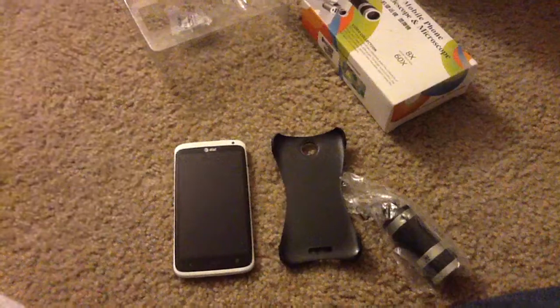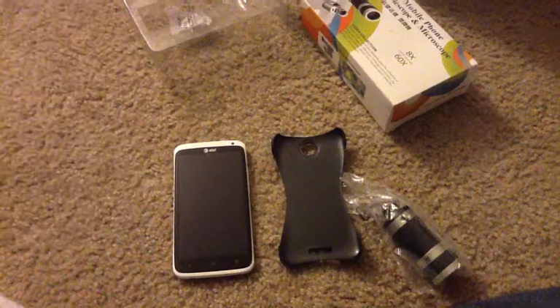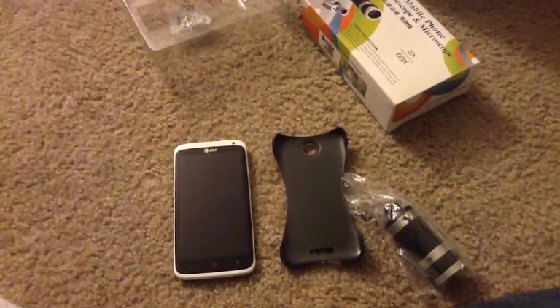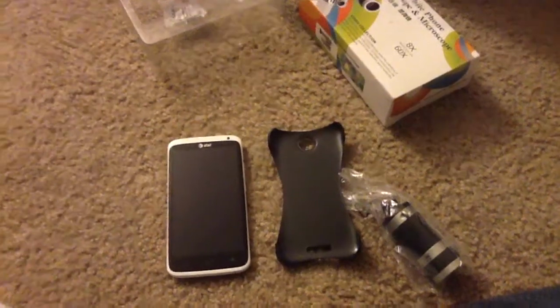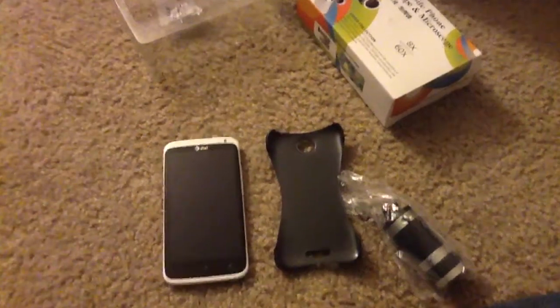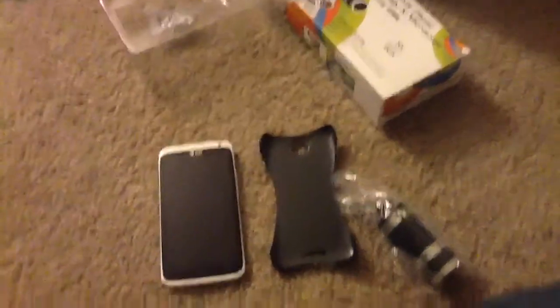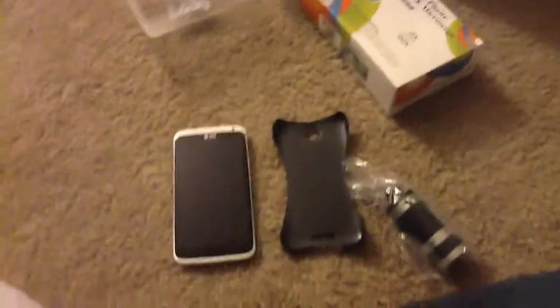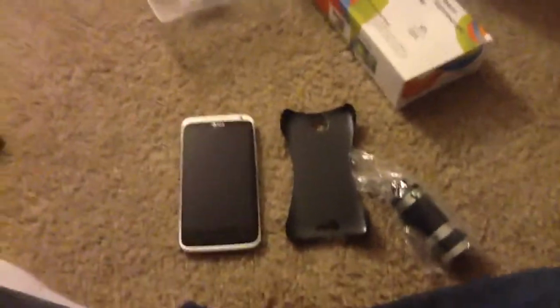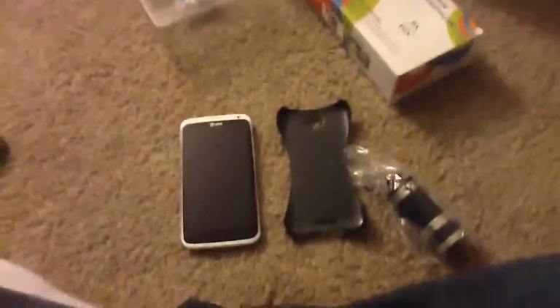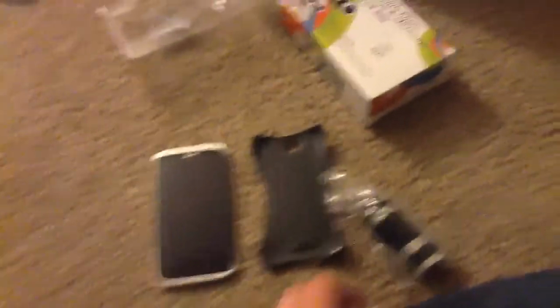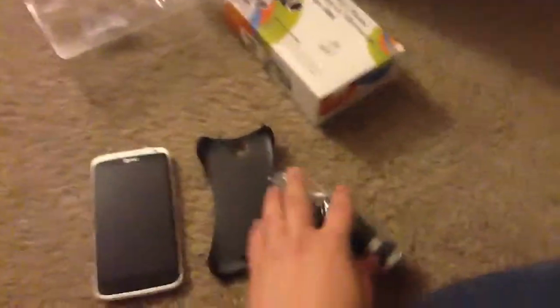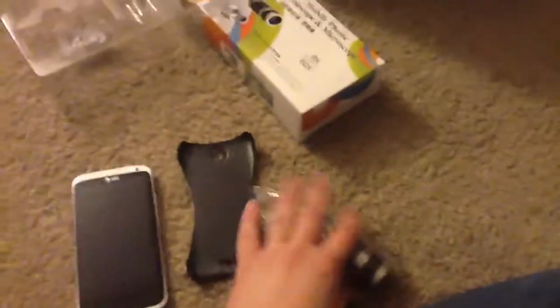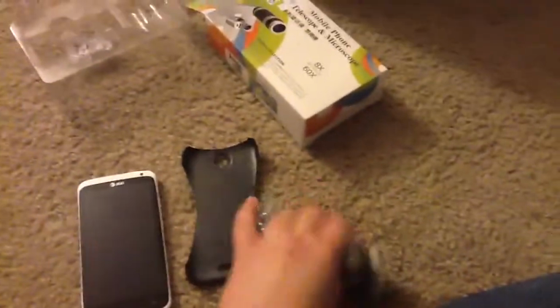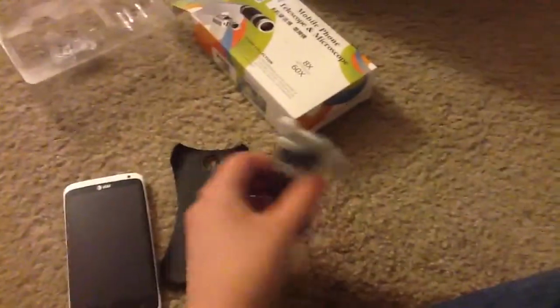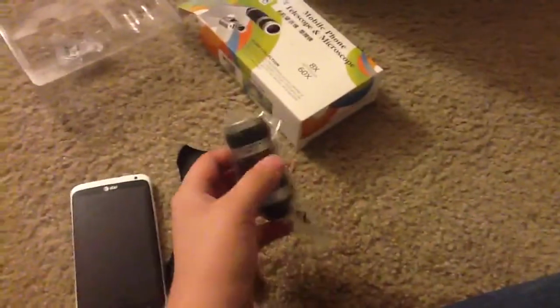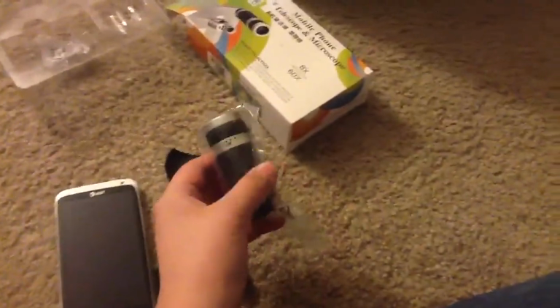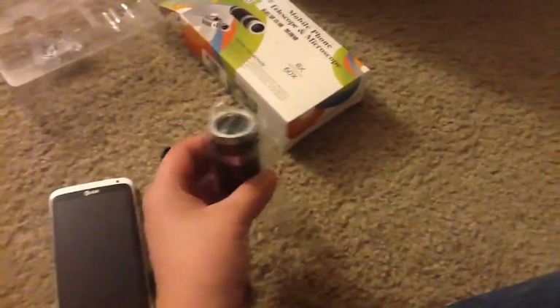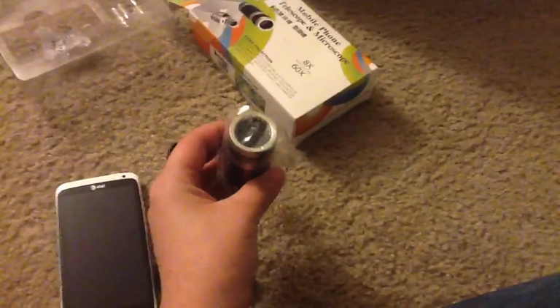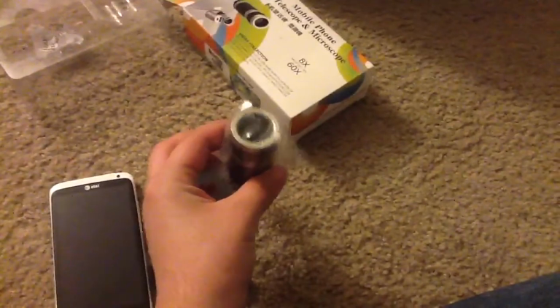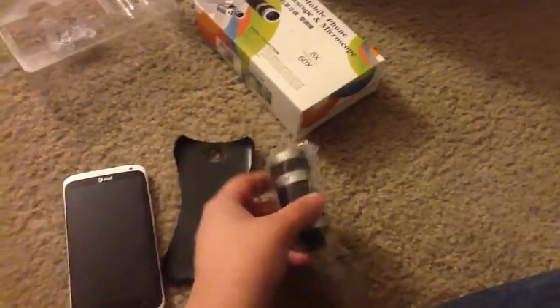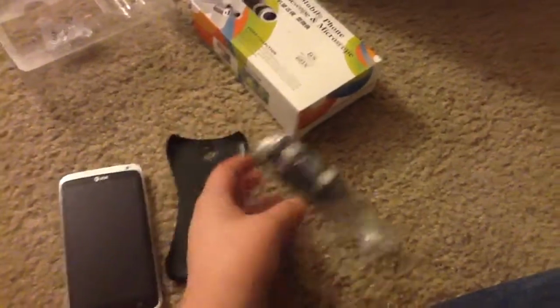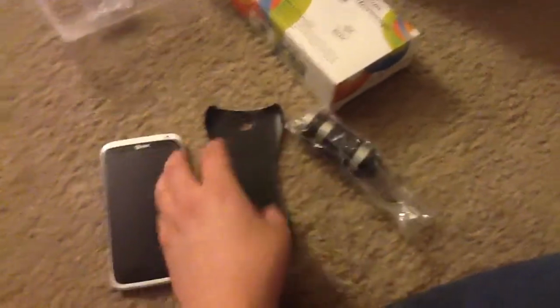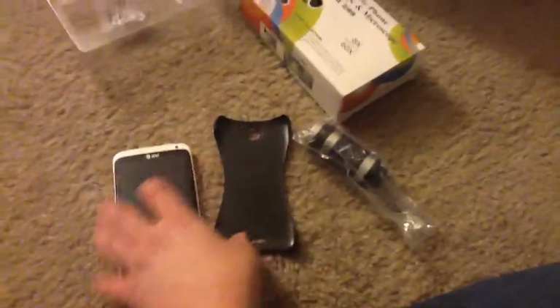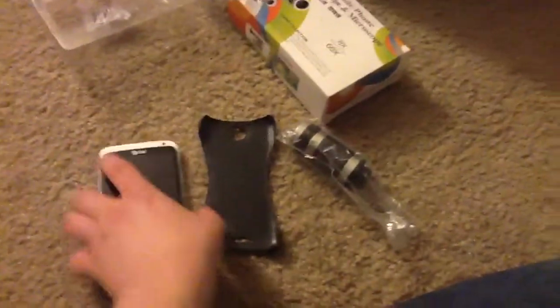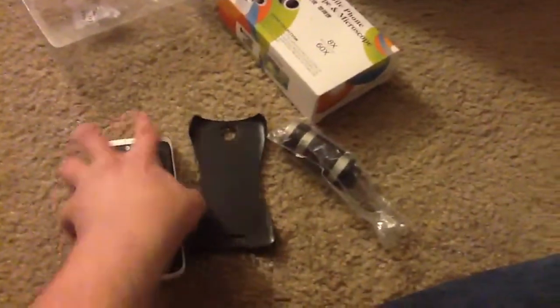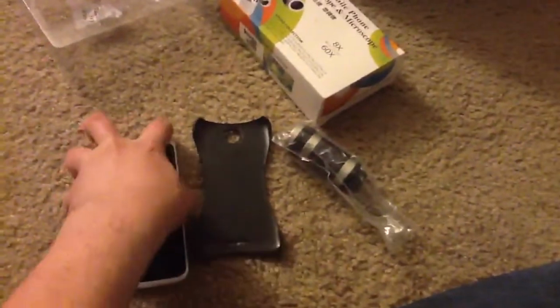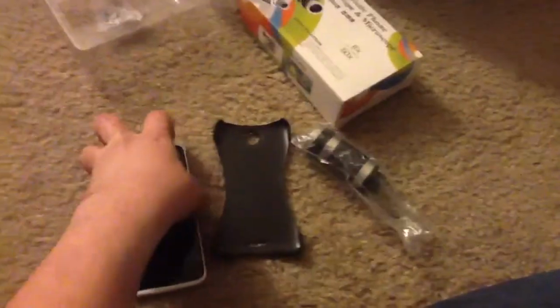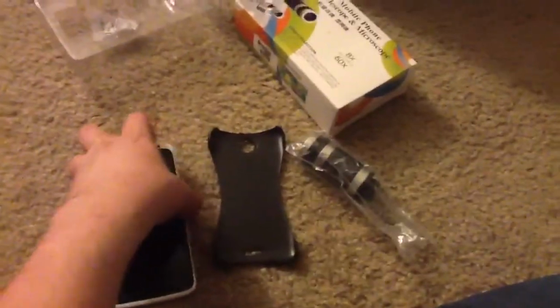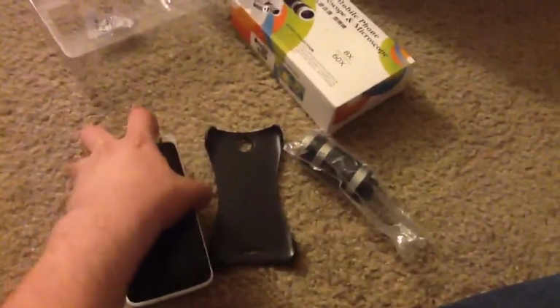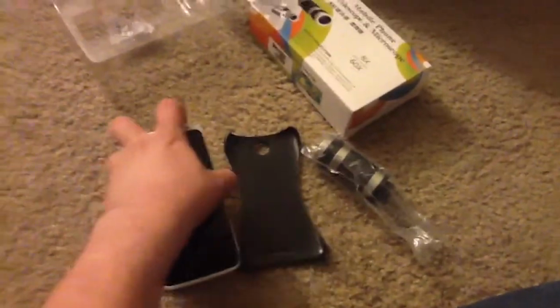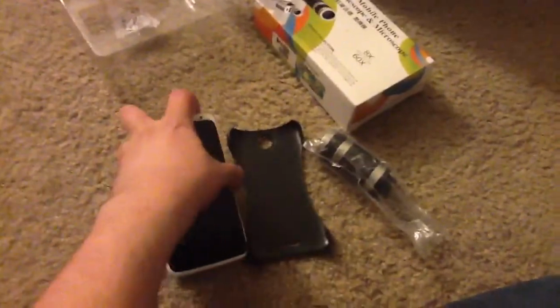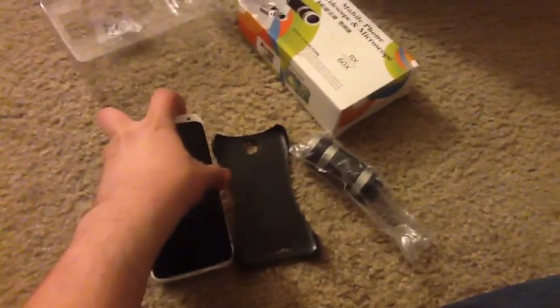This is my review on the telescope attachment for your camera. Overall, it's pretty good. It's pretty light.